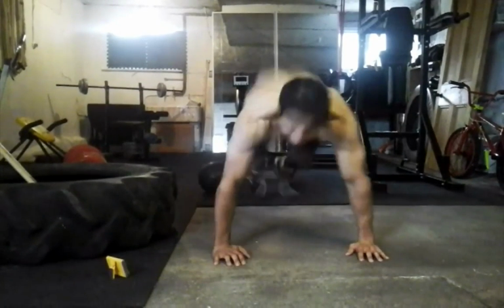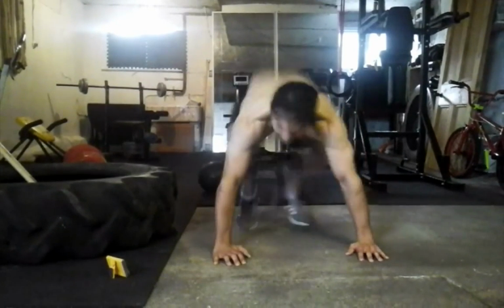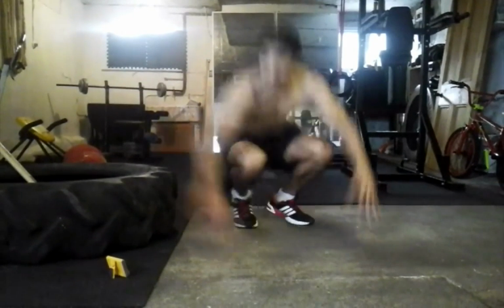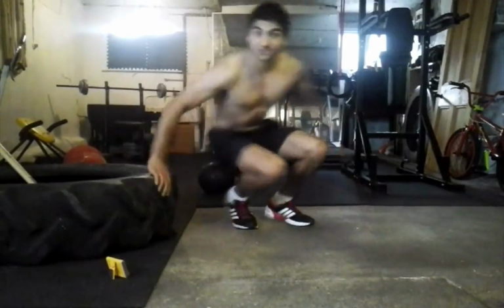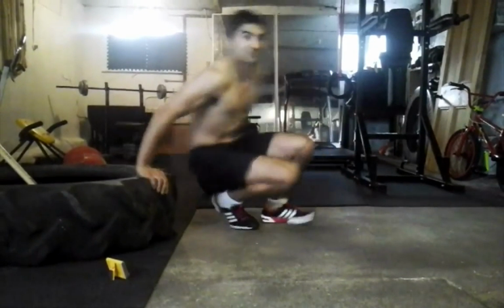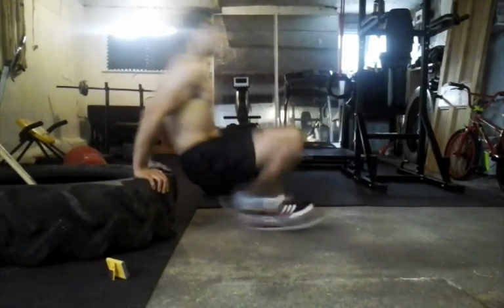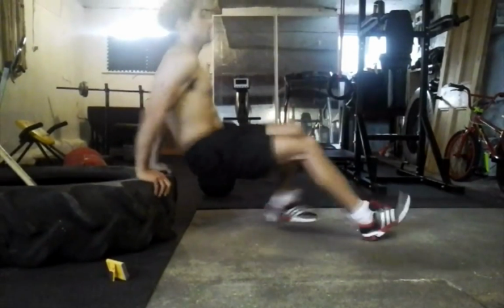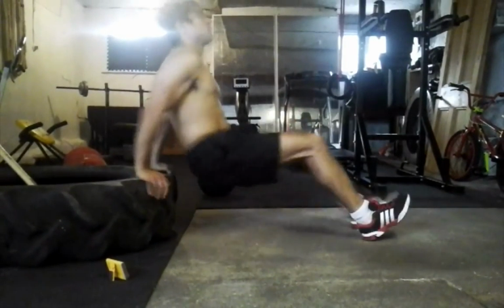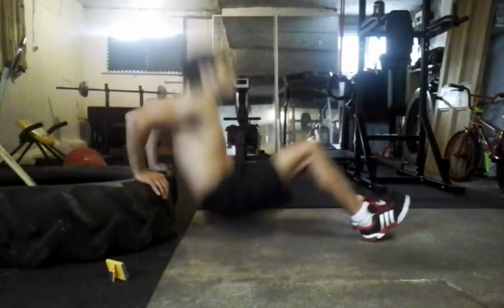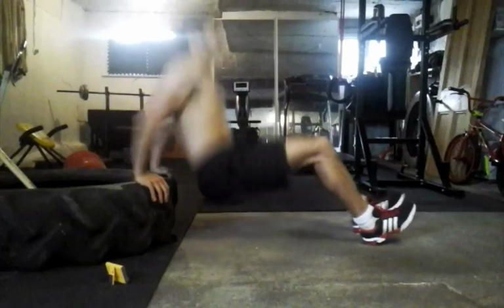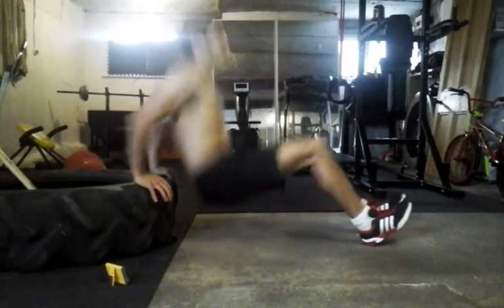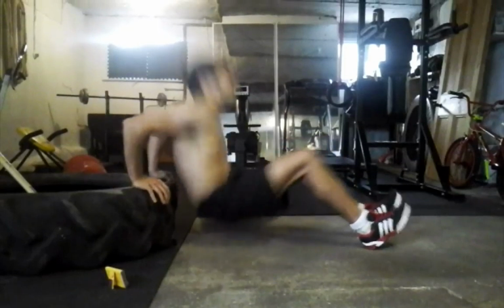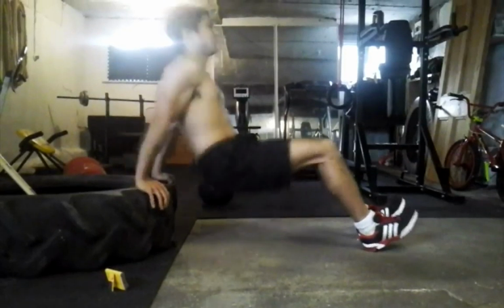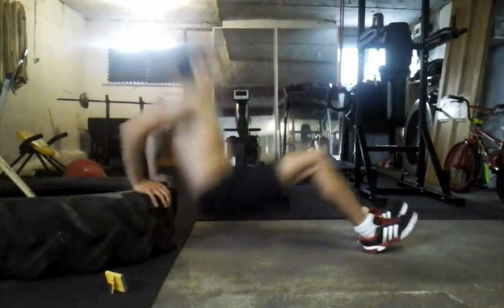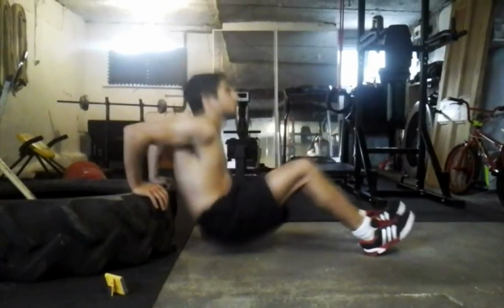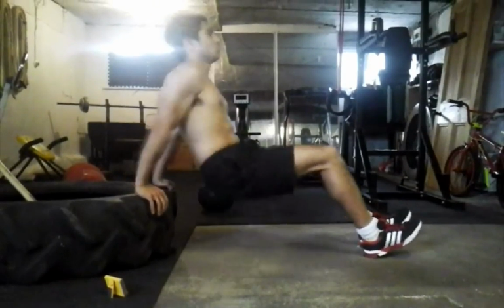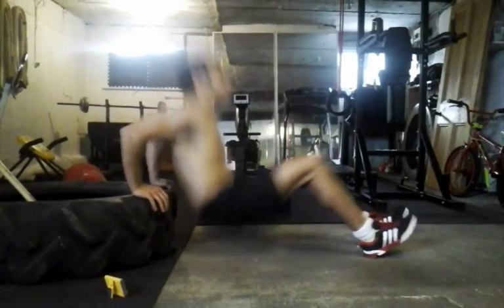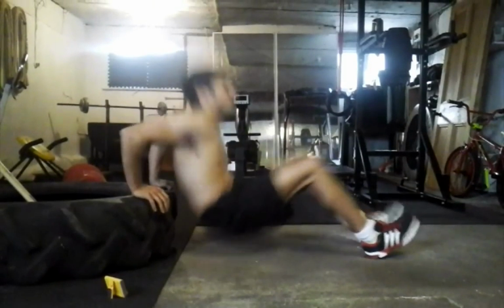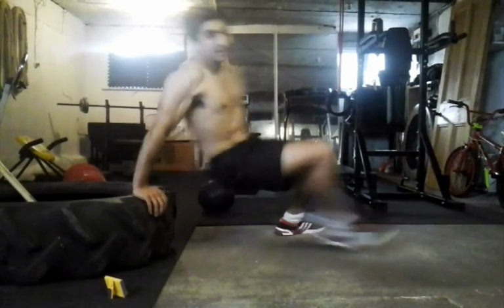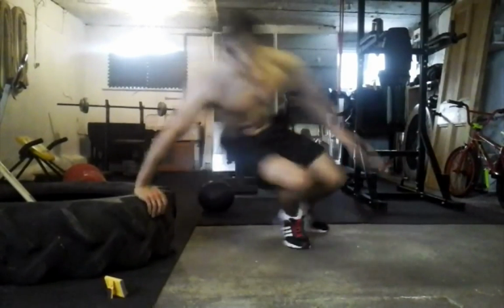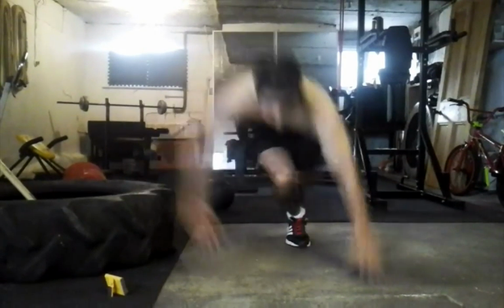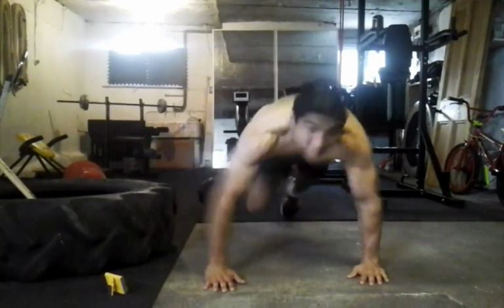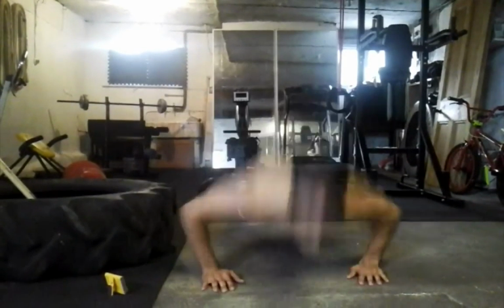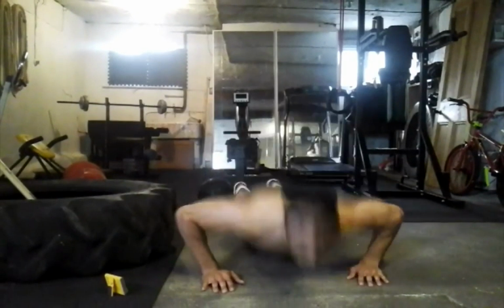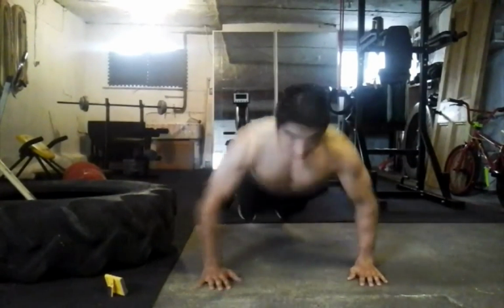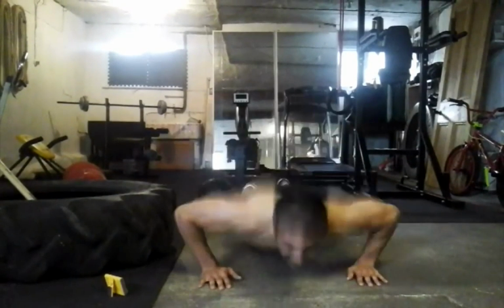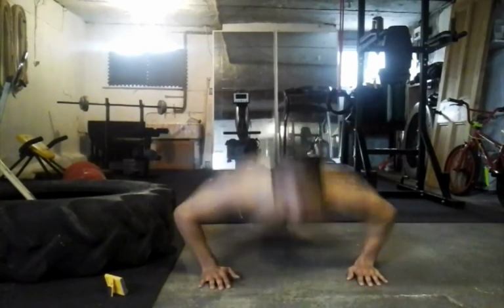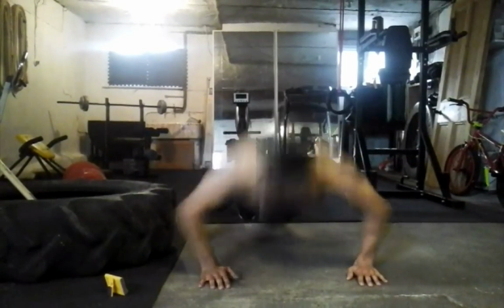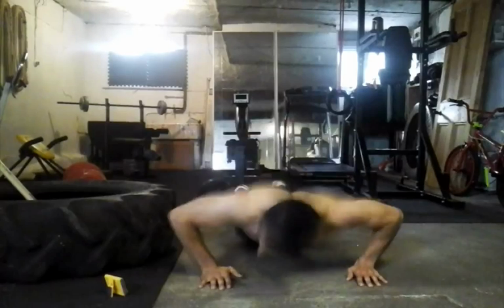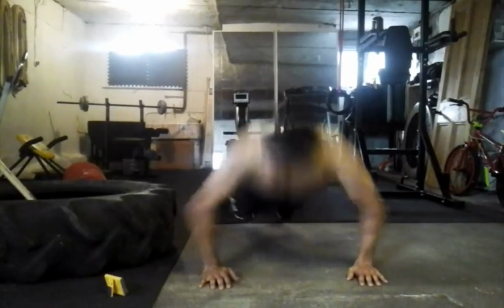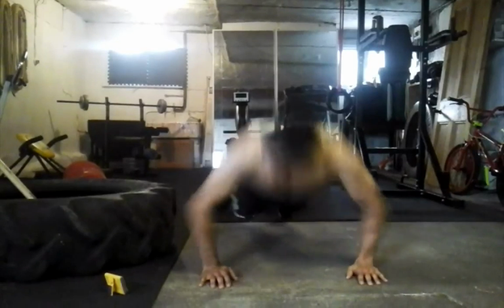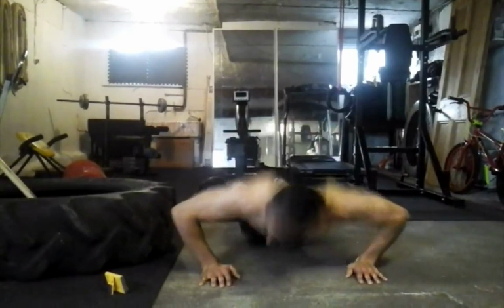Back into dips for four: four, three, two, one. Into presses: four, three, two, one.